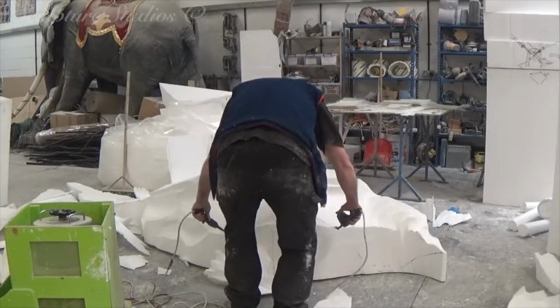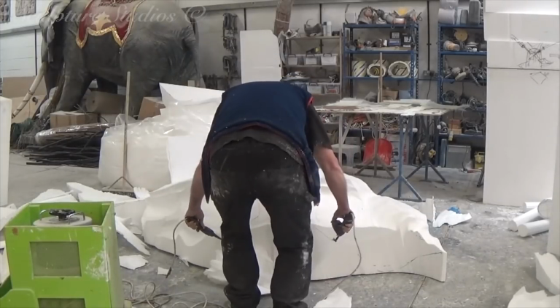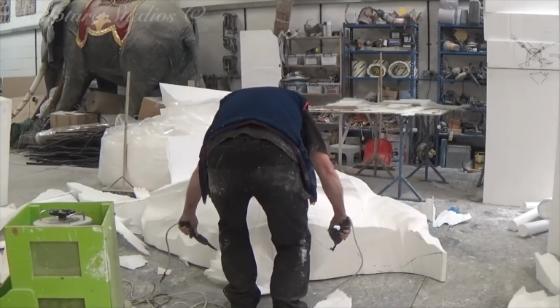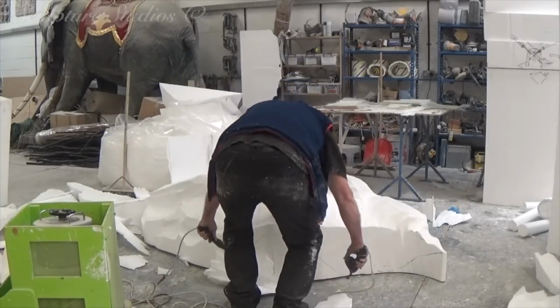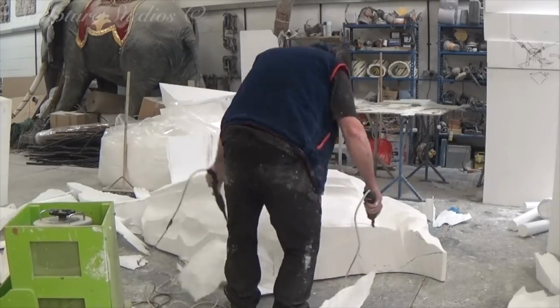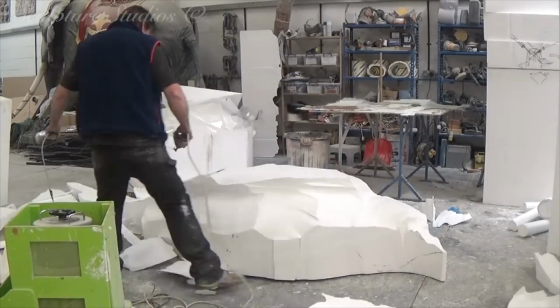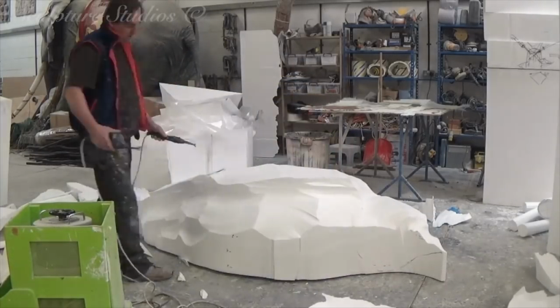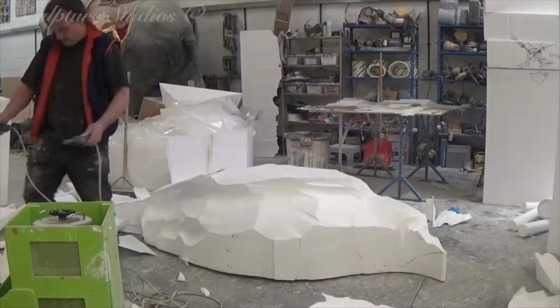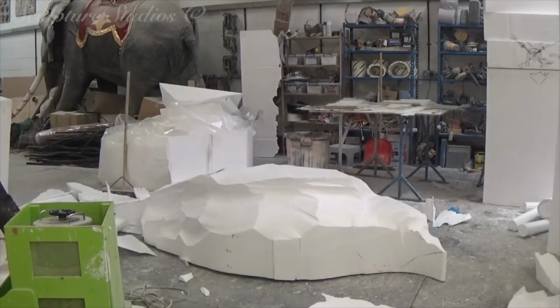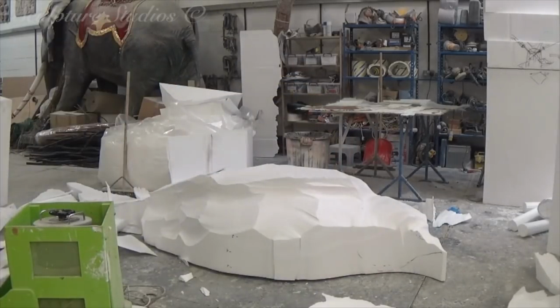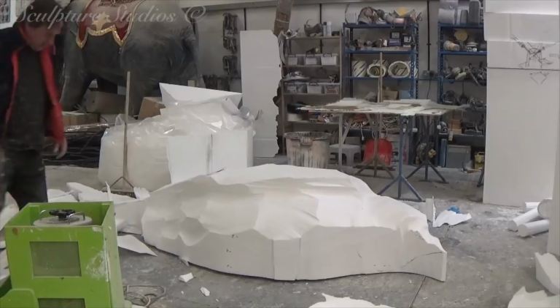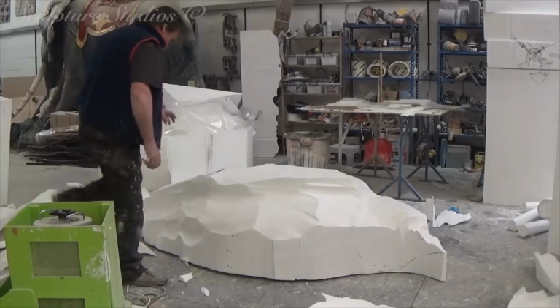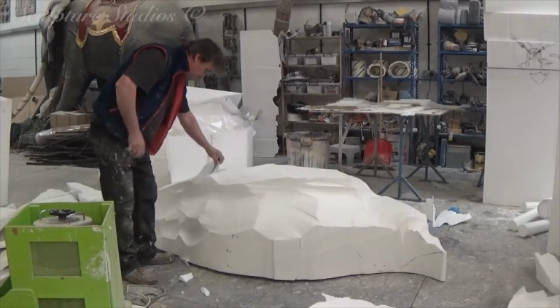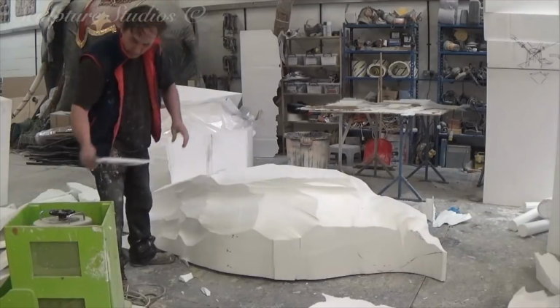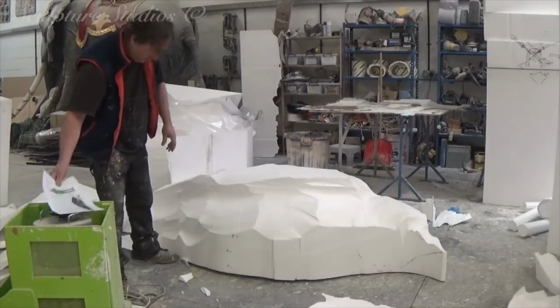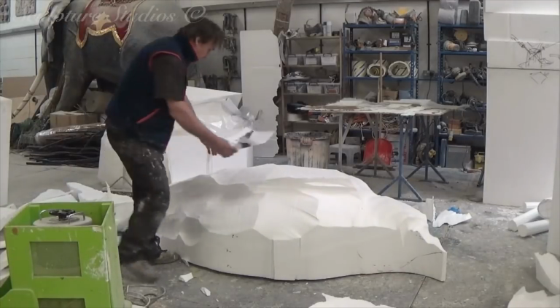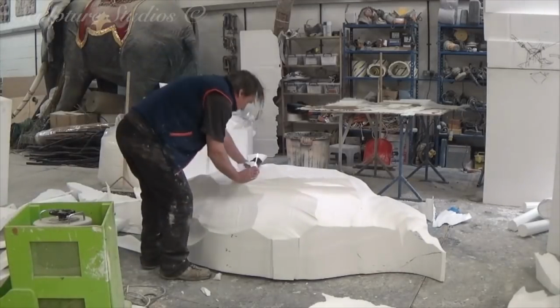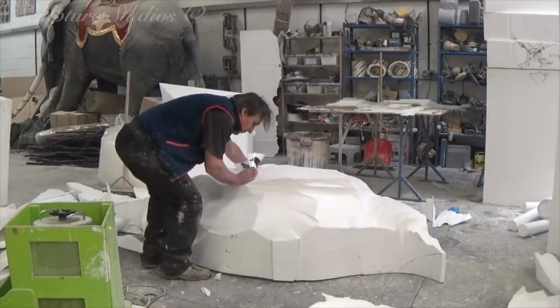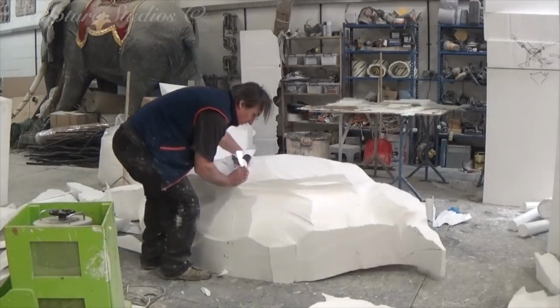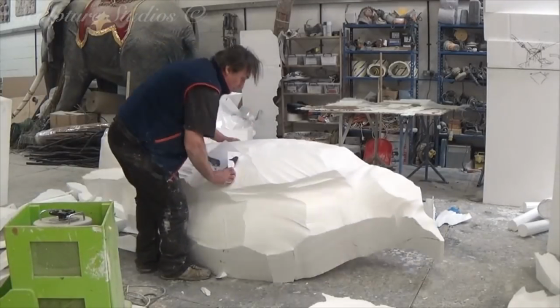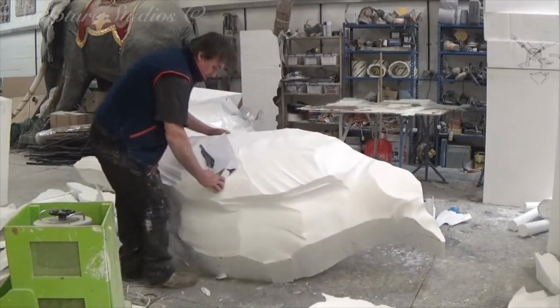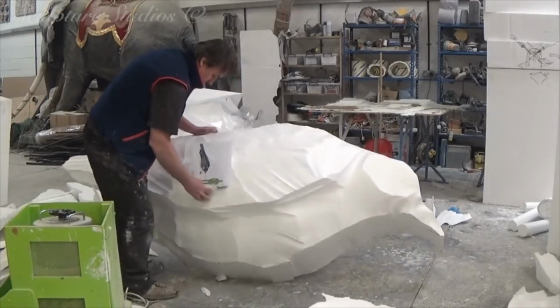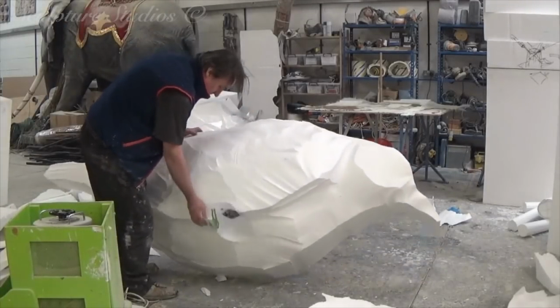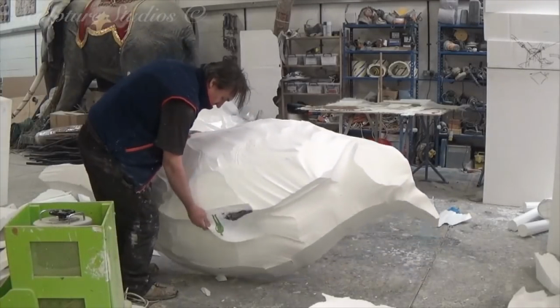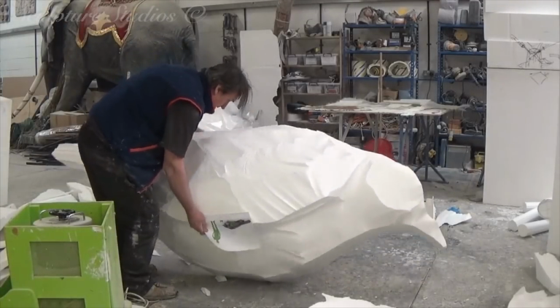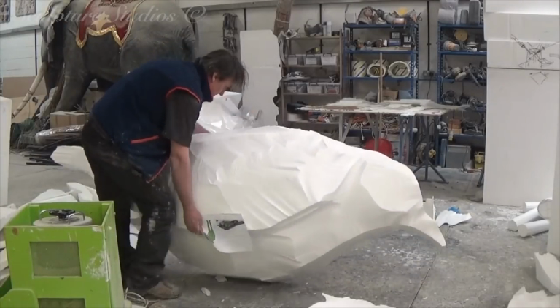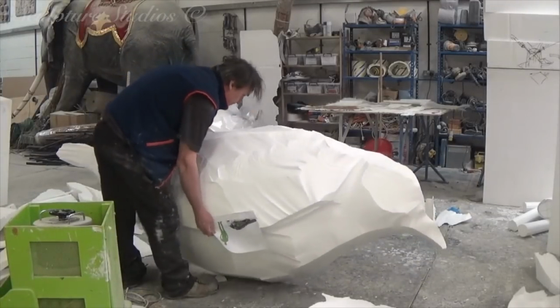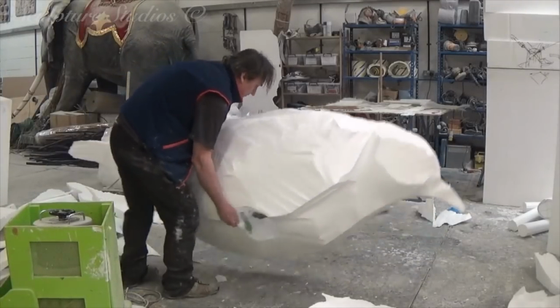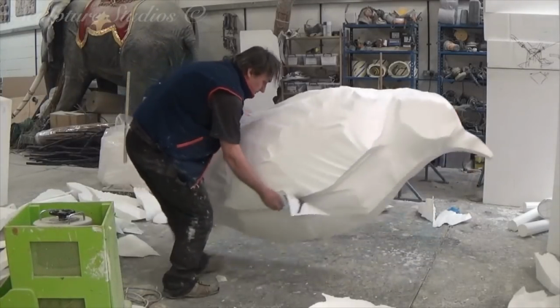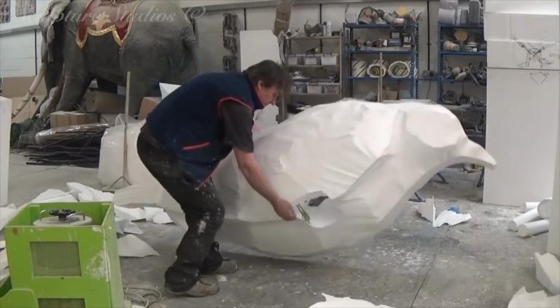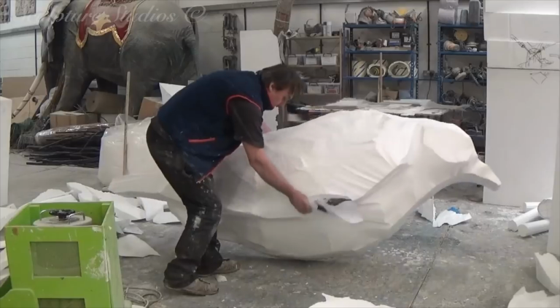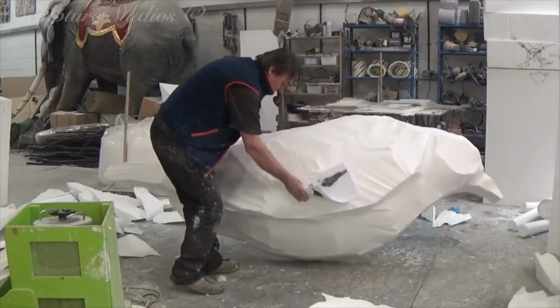Once the majority of the material is removed, it's simply a case of working in the shape of the wings and a rough suggestion of where the feathers are.